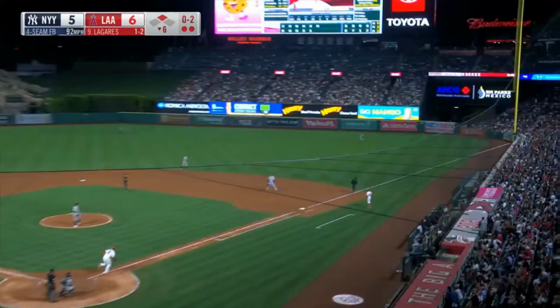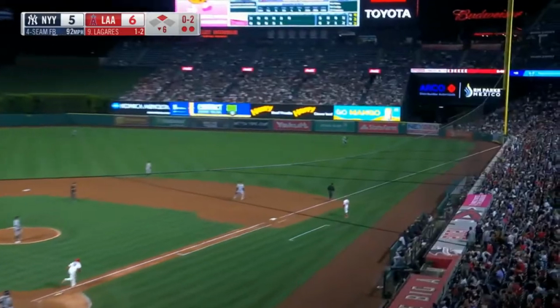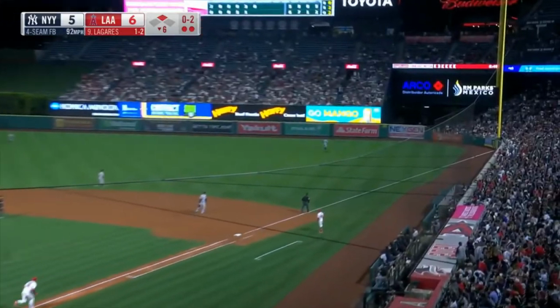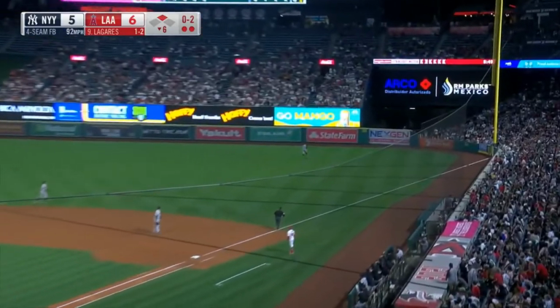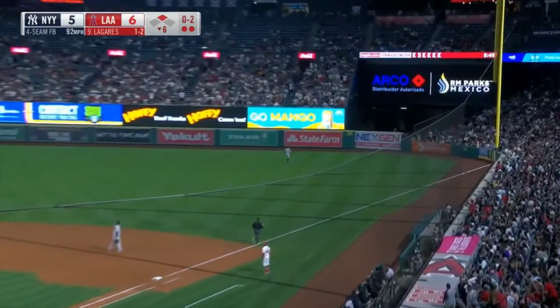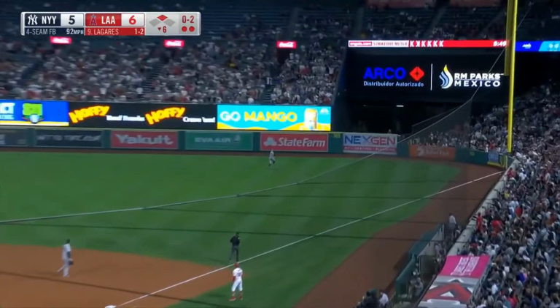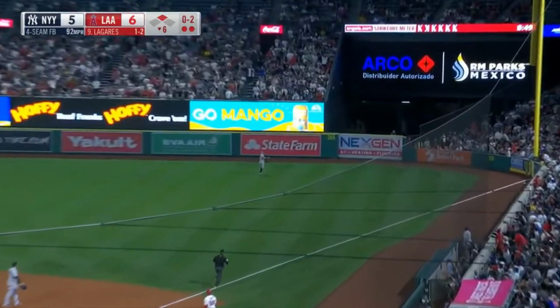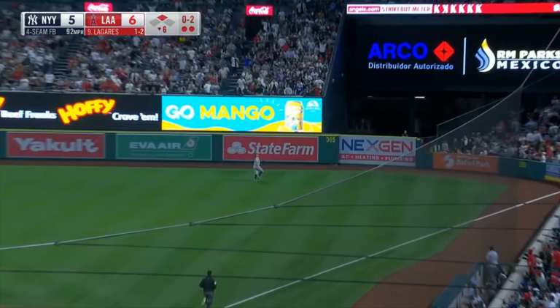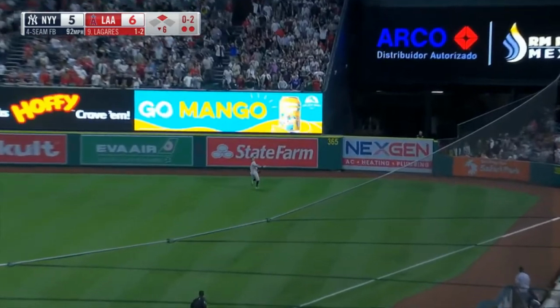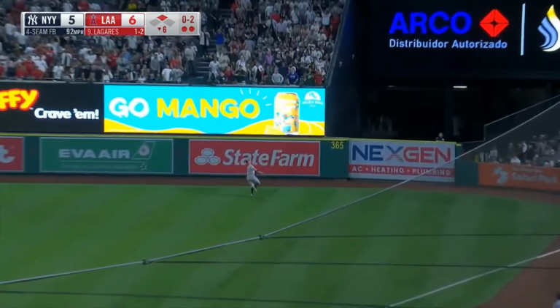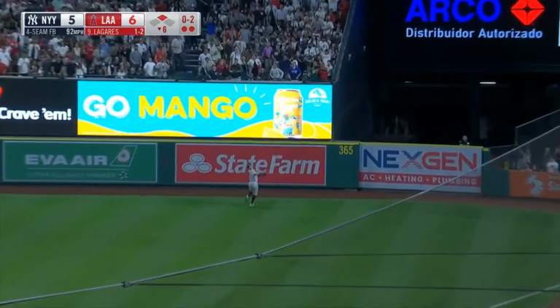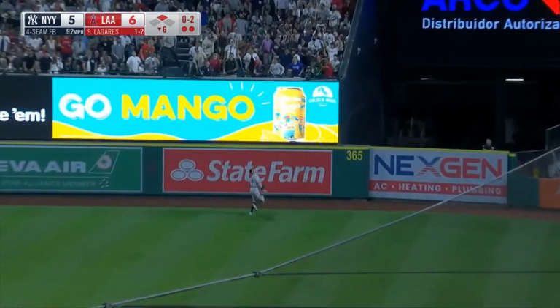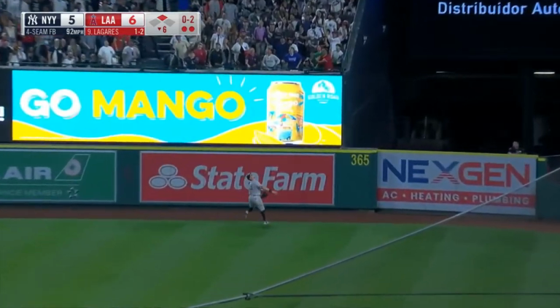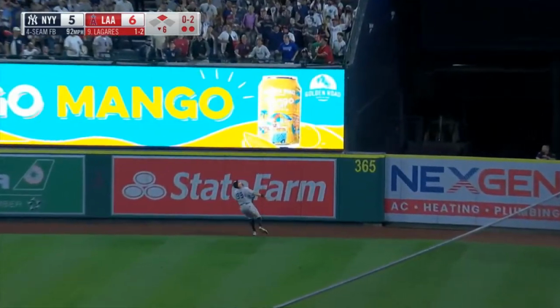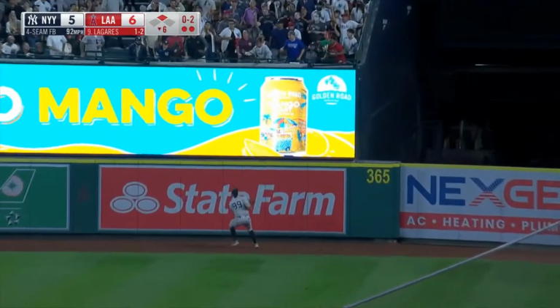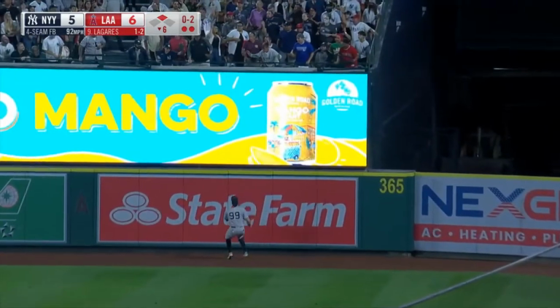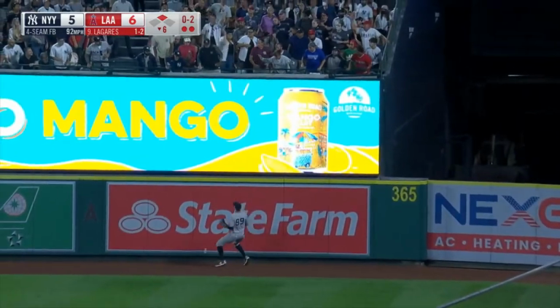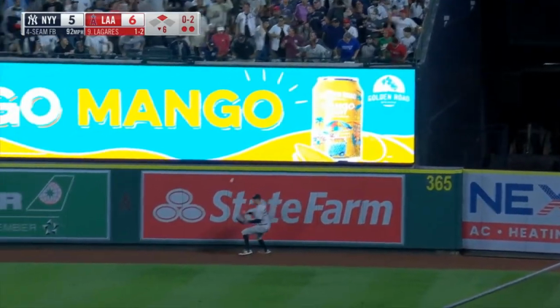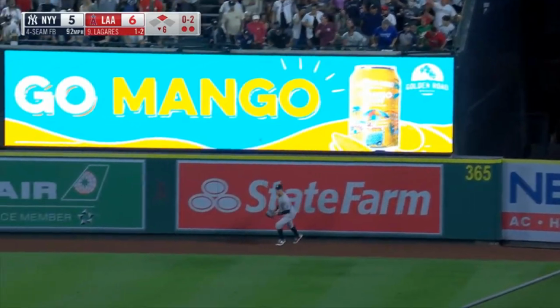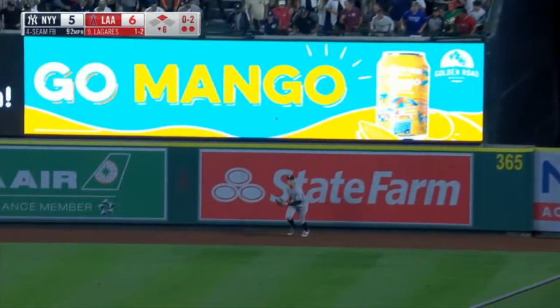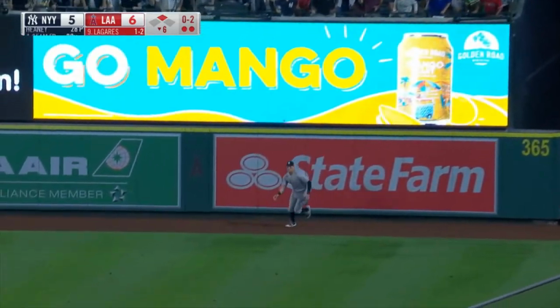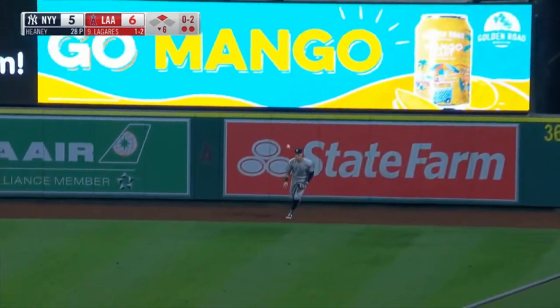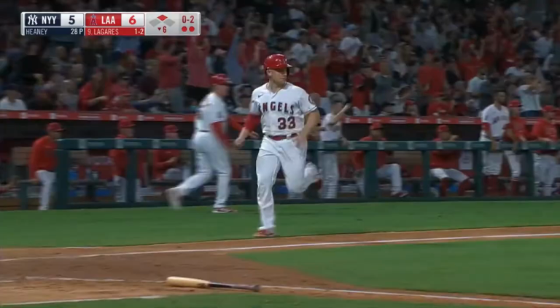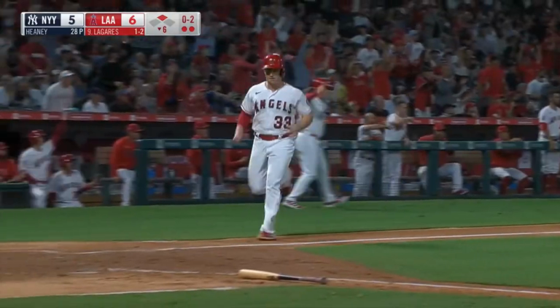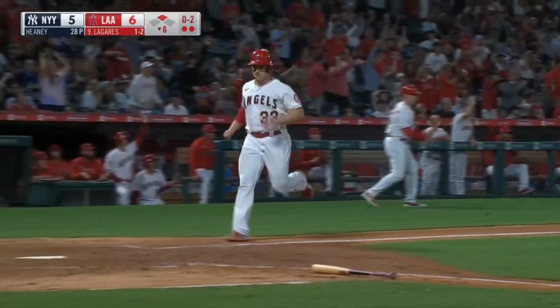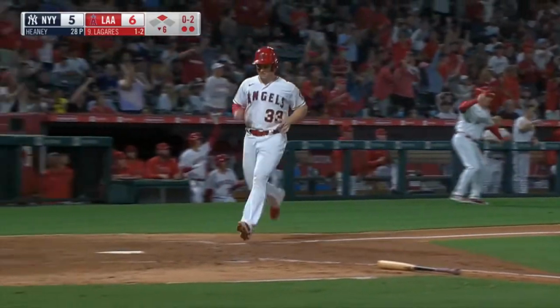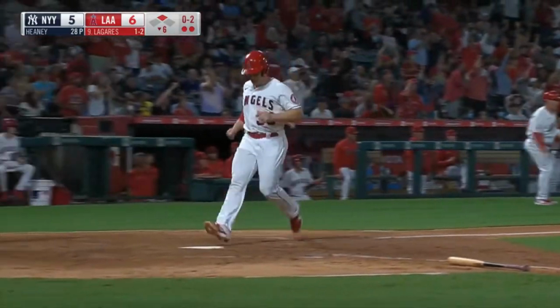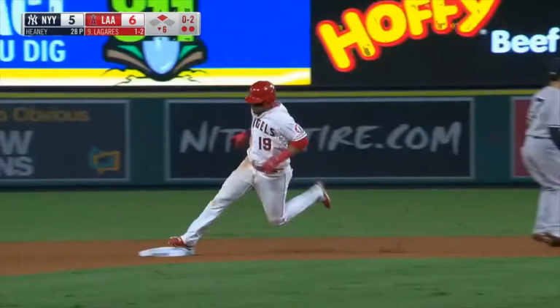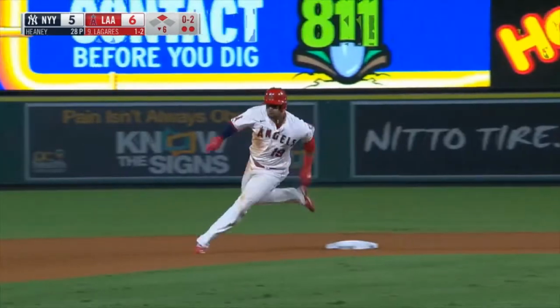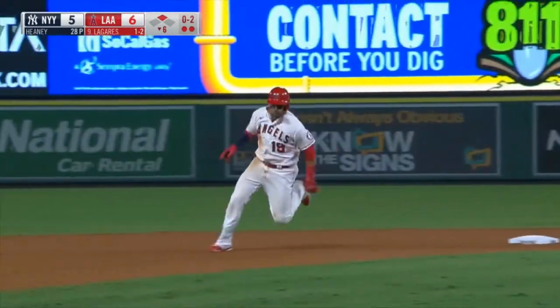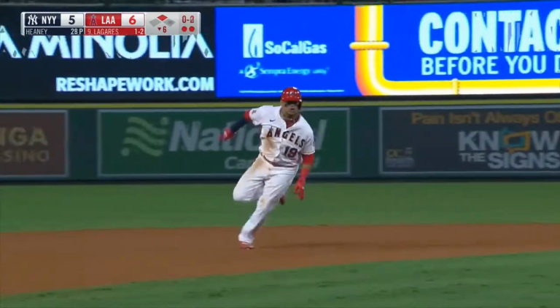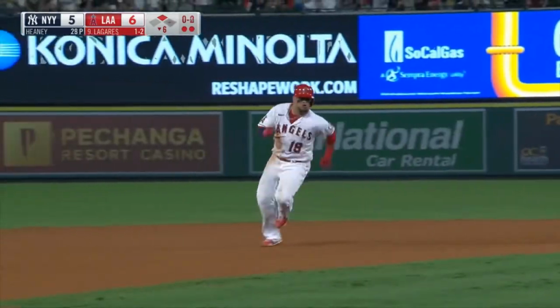Fly ball to right field. Going back is Judd — still back, still back. And he can't make the play. Goes off the wall and comes back into right field.